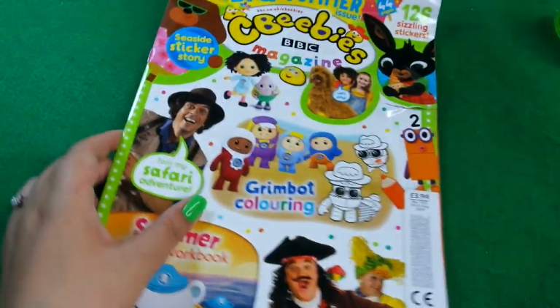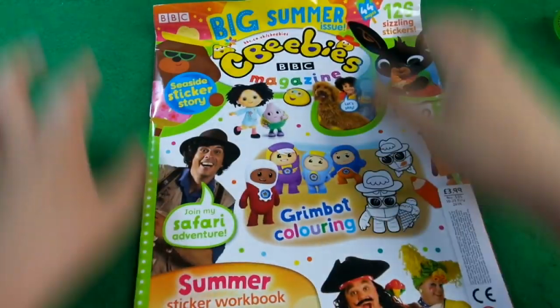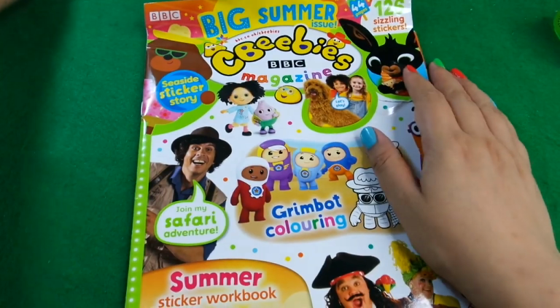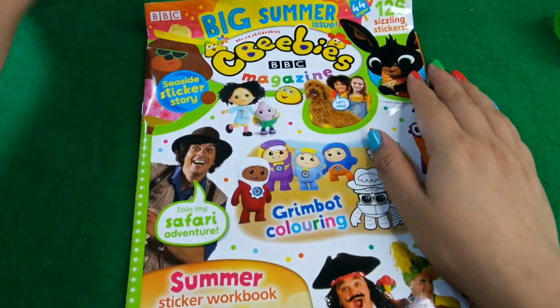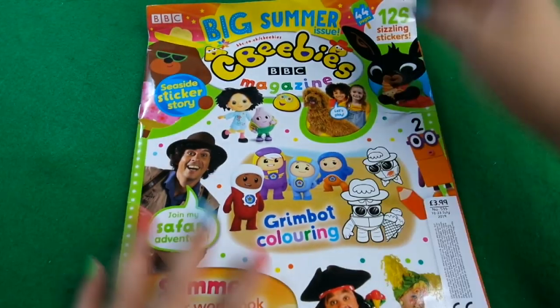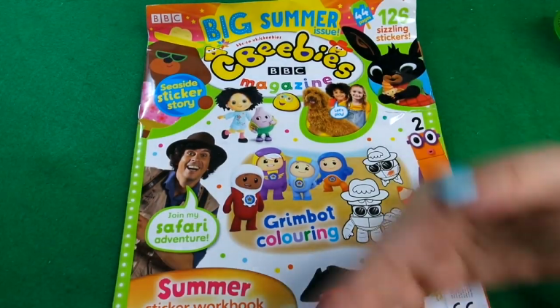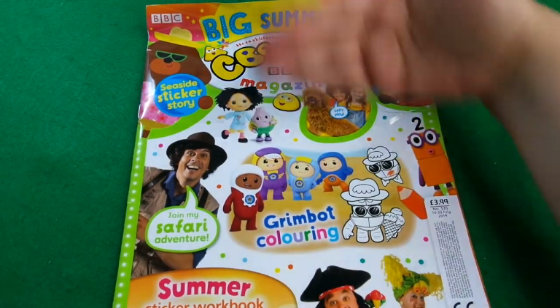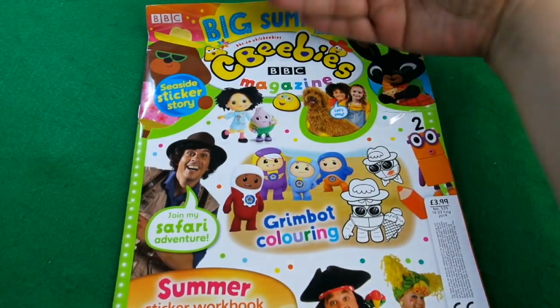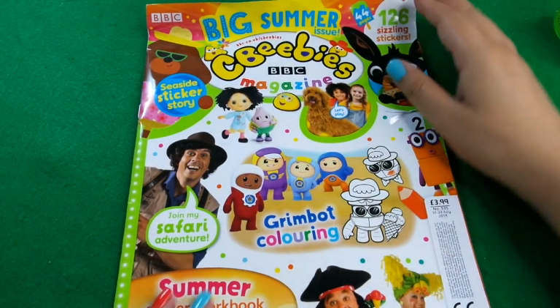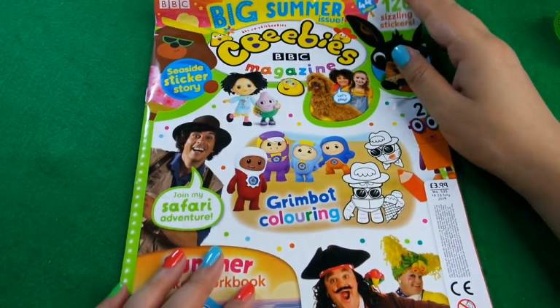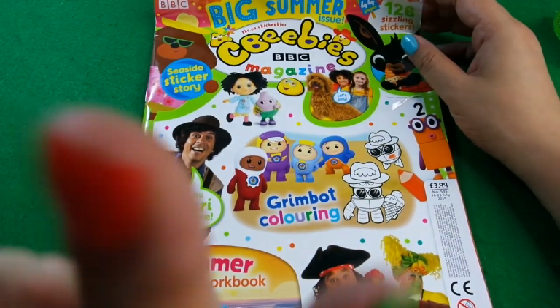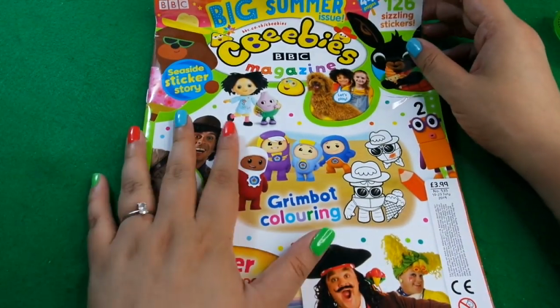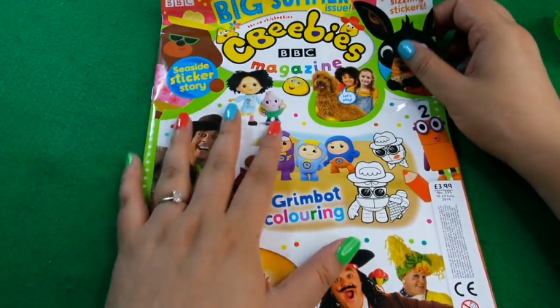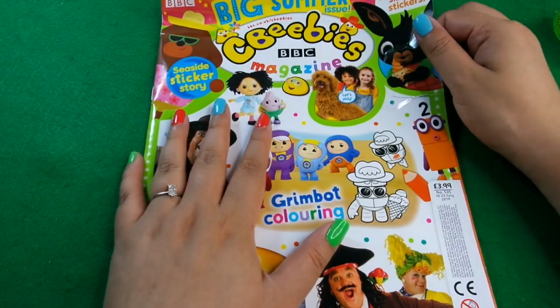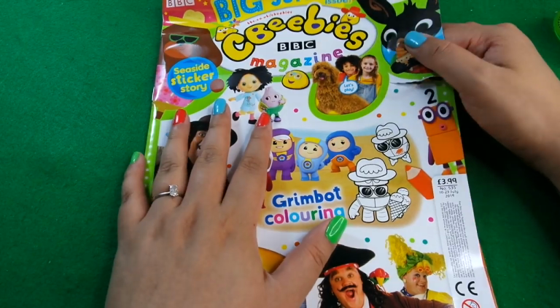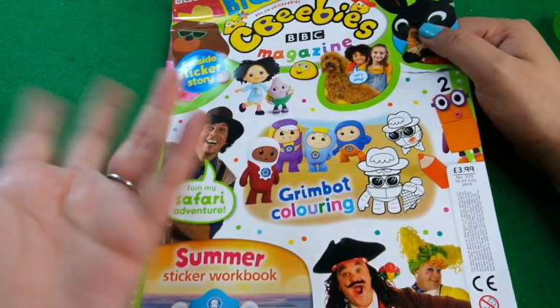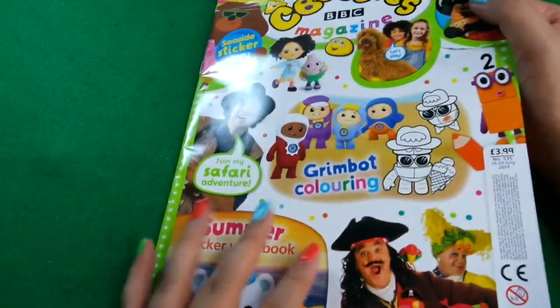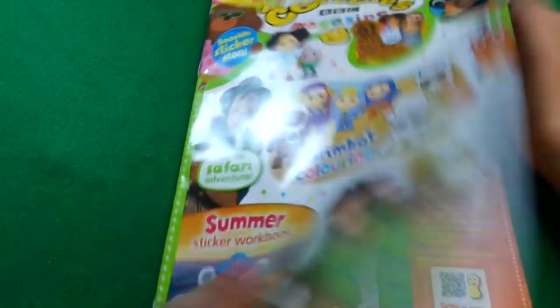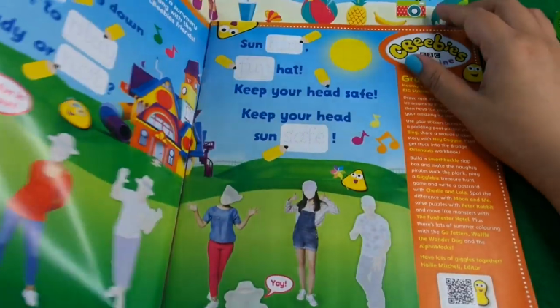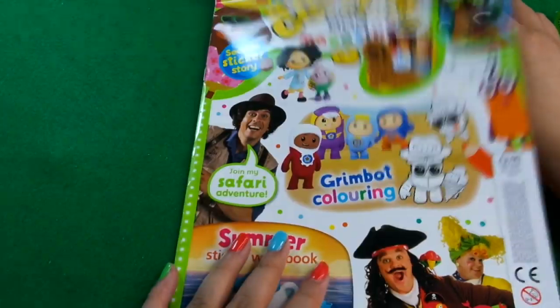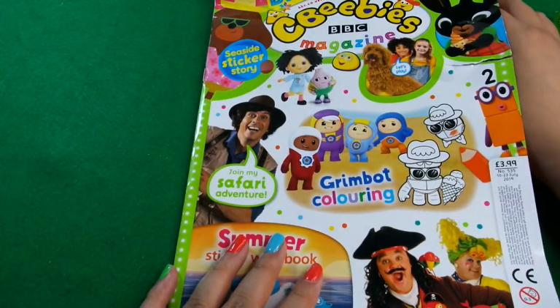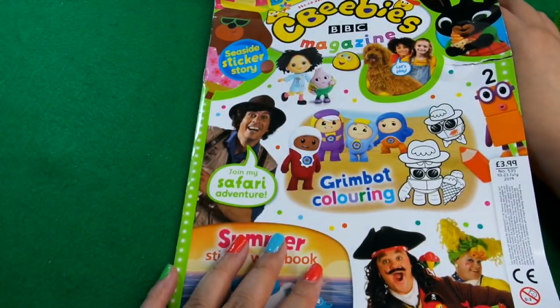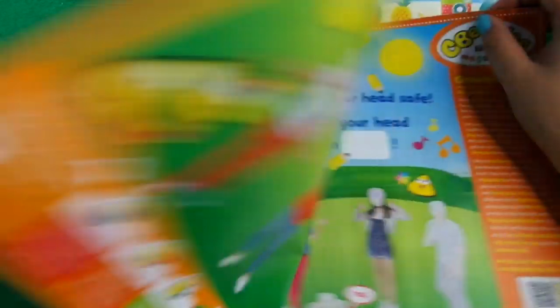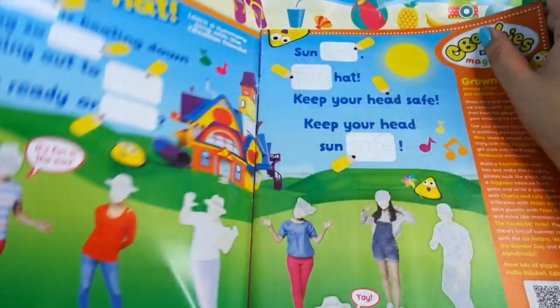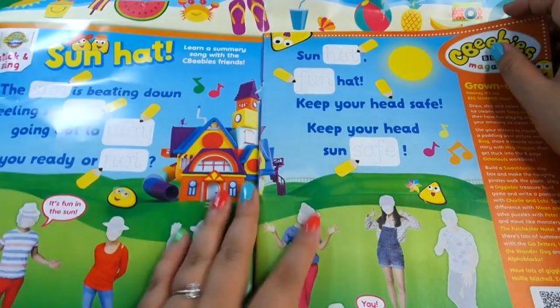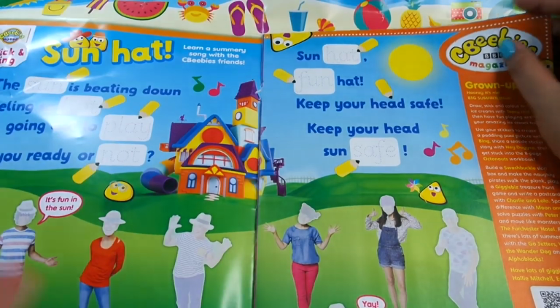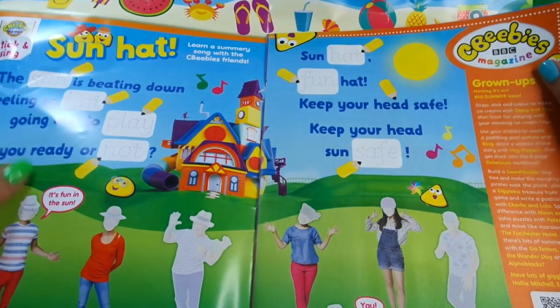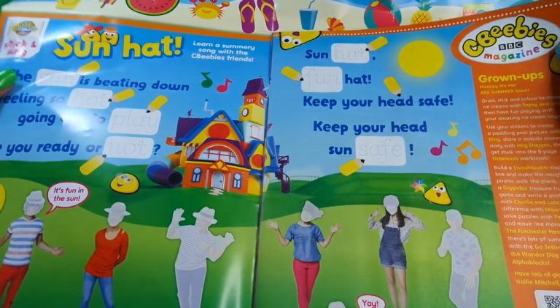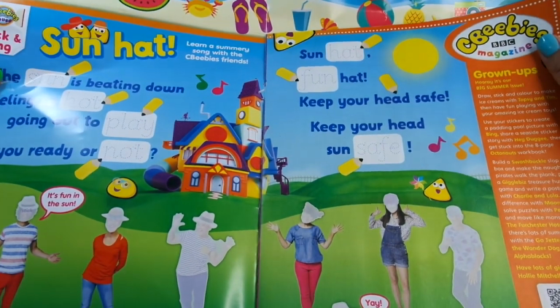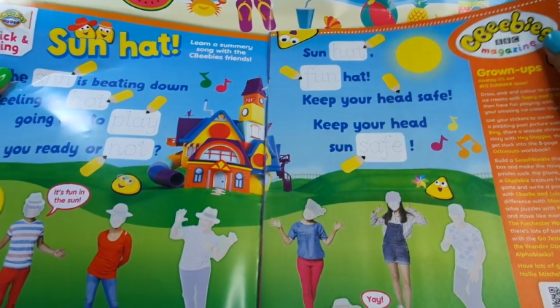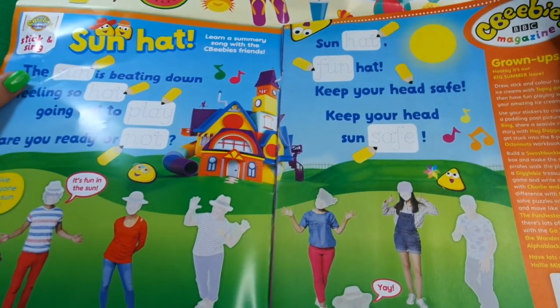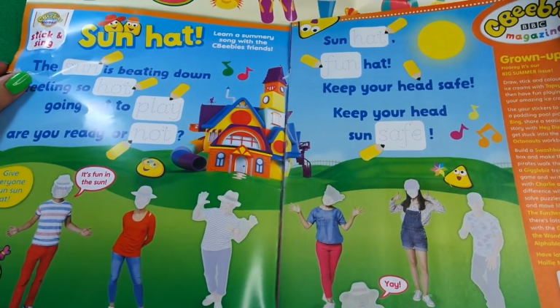Let's look at the magazine. The magazine is a bit physically bigger this one because it's the summer special, which tends to be a bigger issue with more things to do. First off it begins with Sun Heart, so it's learning a summary song with presenter friends.